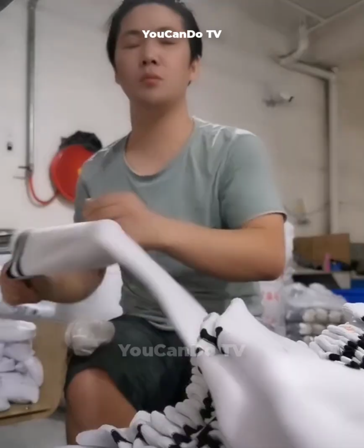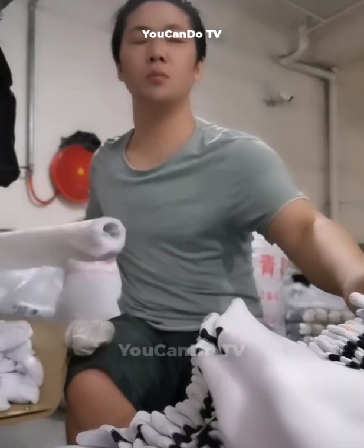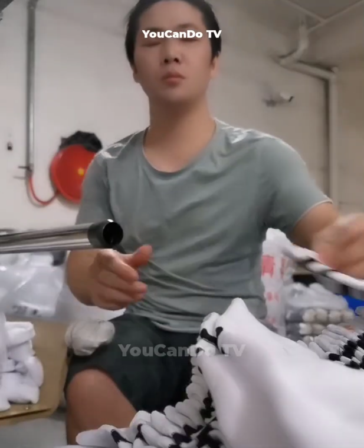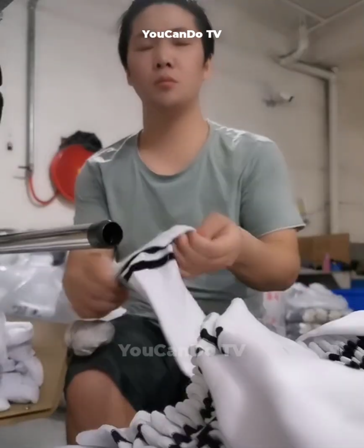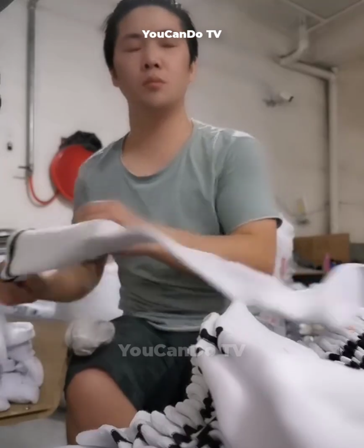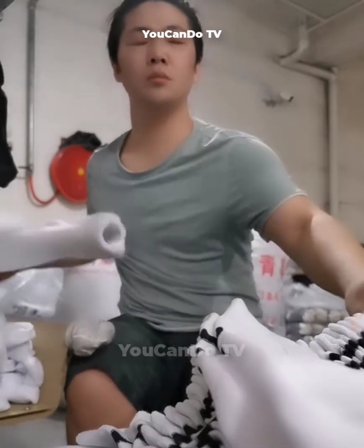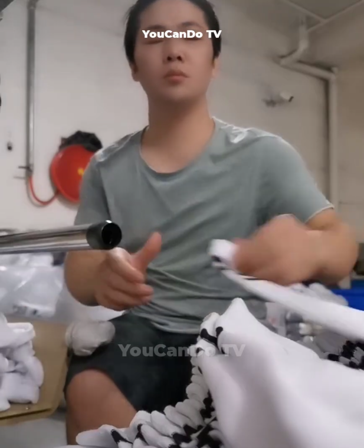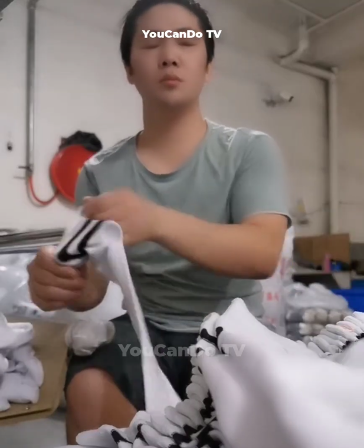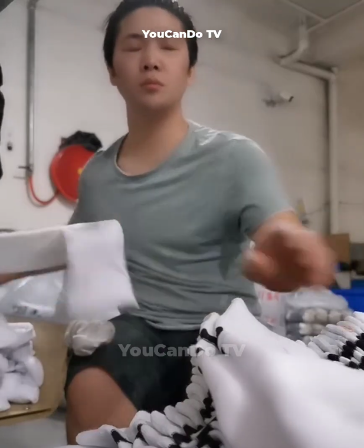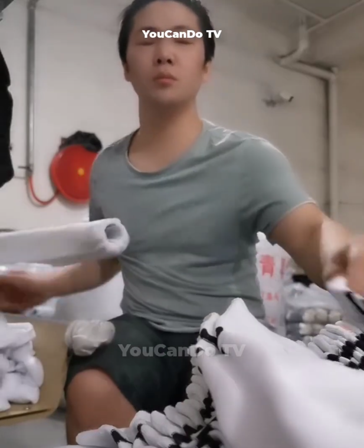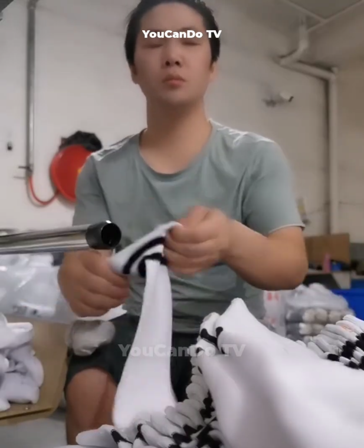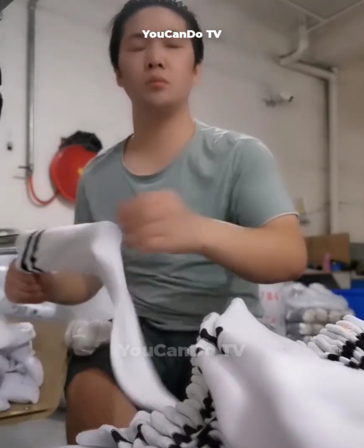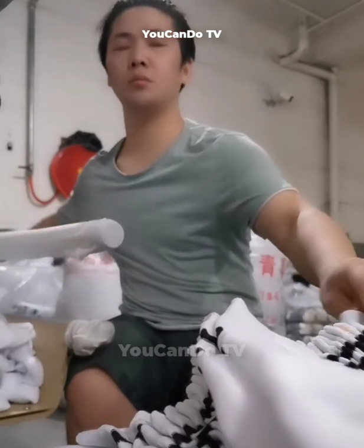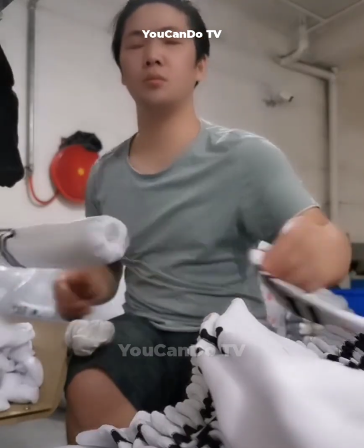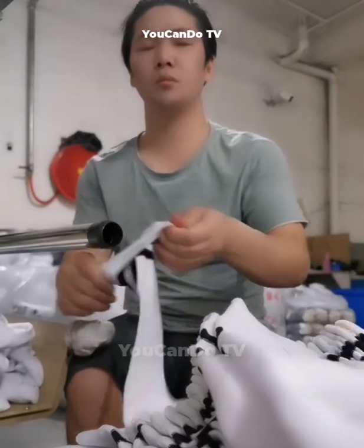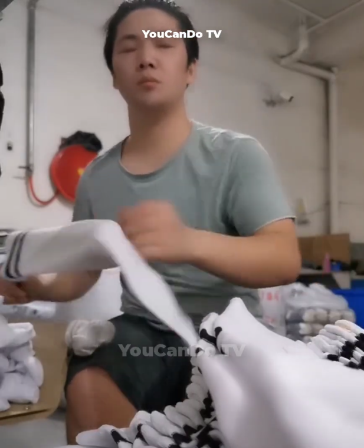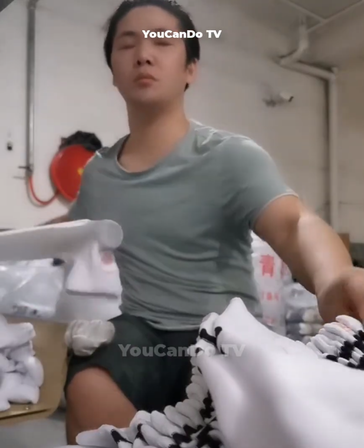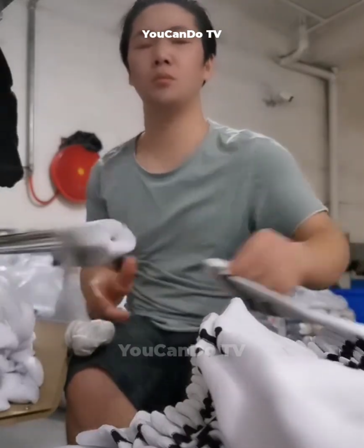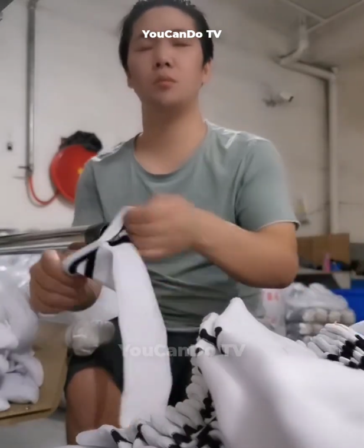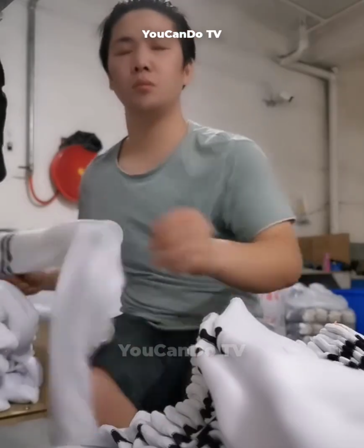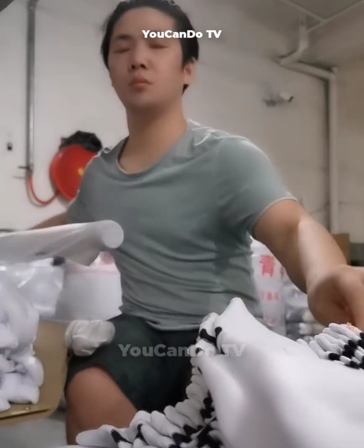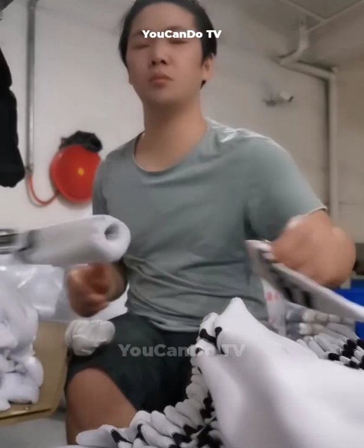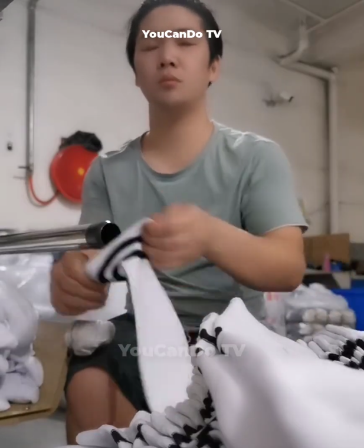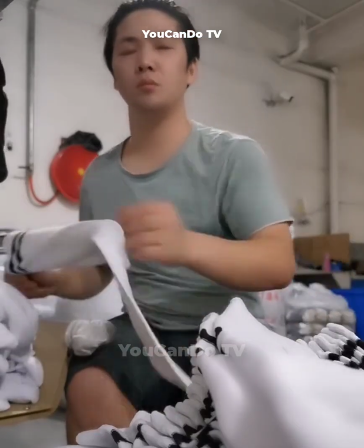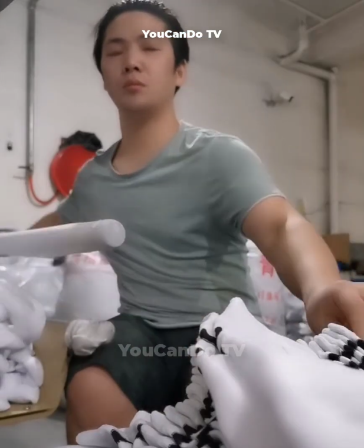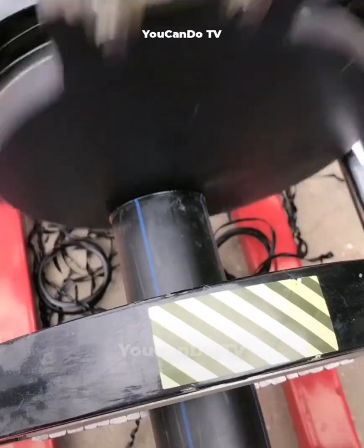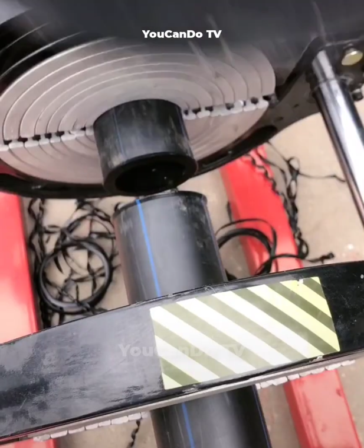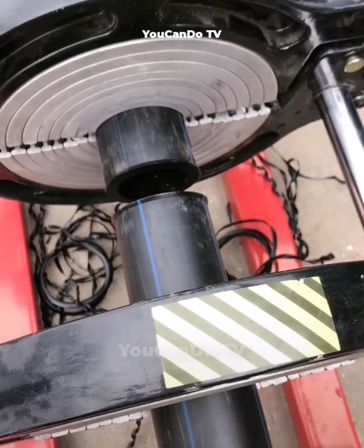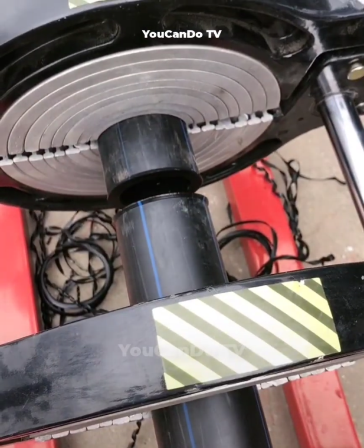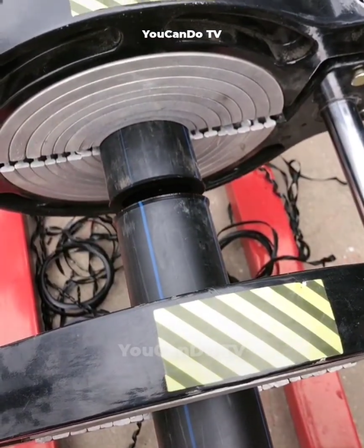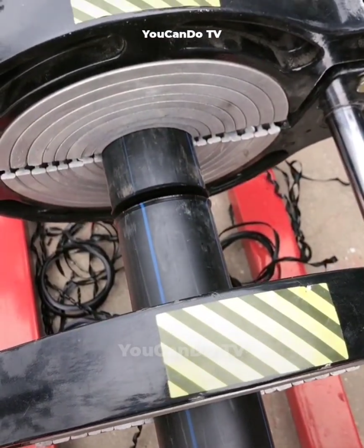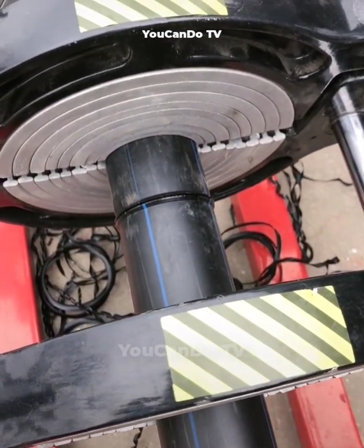Is he sleeping during work hours? No, he's just showing off his working skills to the point where he can still operate it without looking at it. Can you do your job without looking, like him?